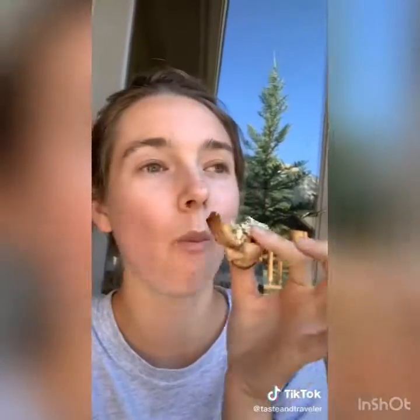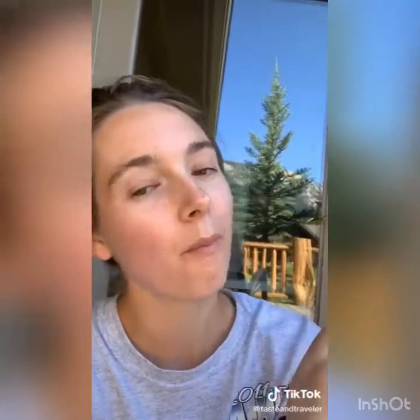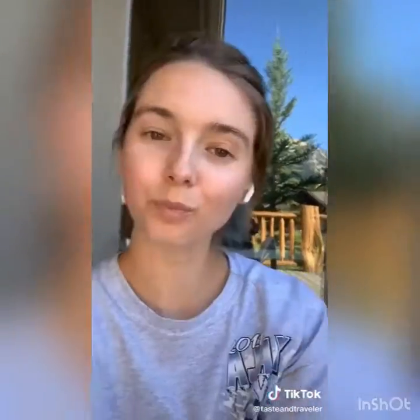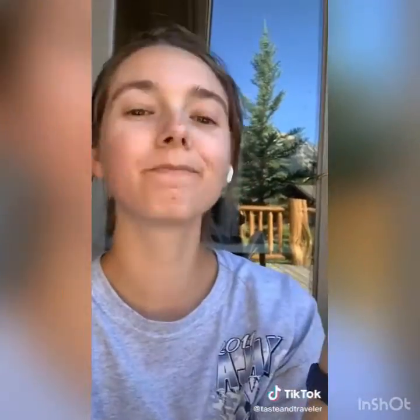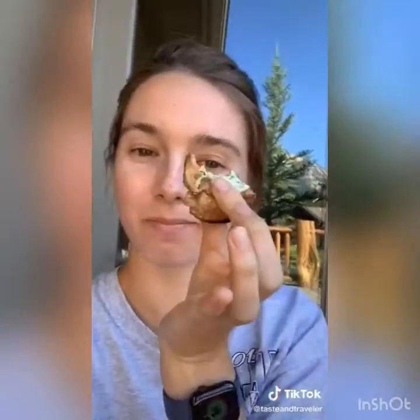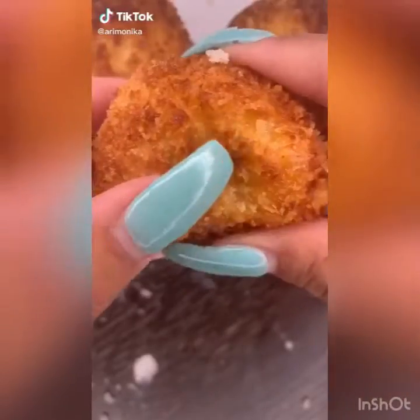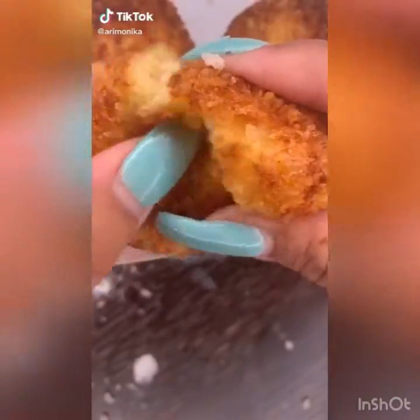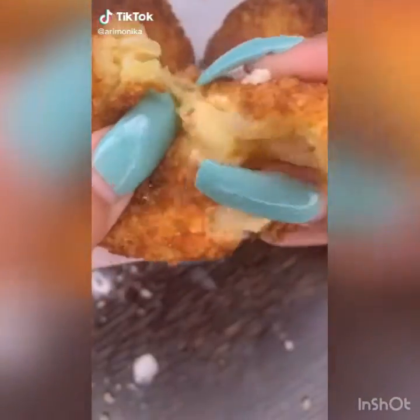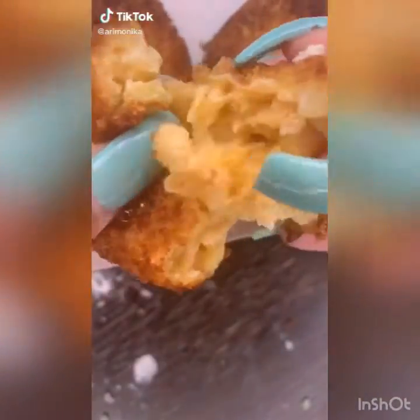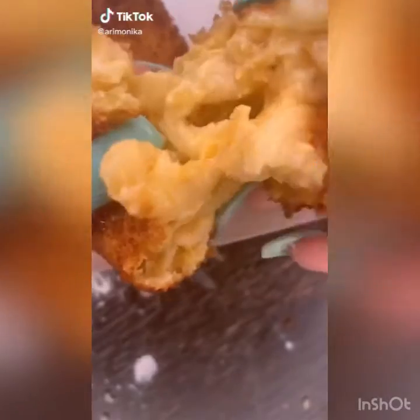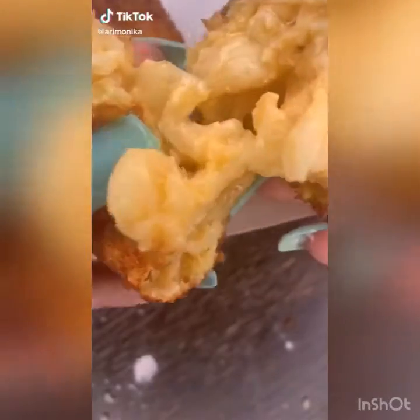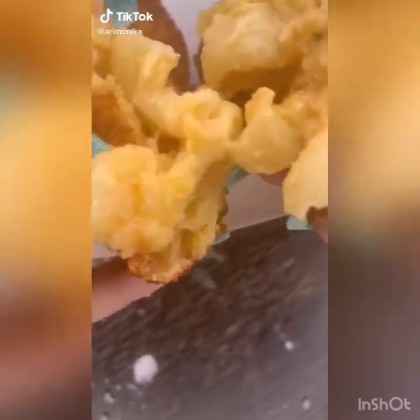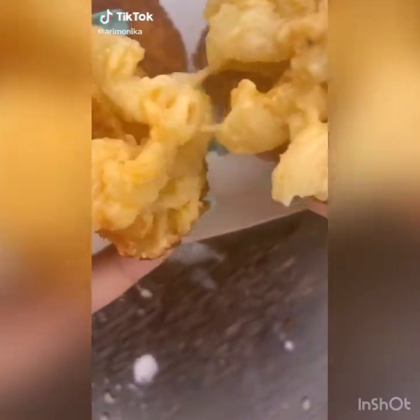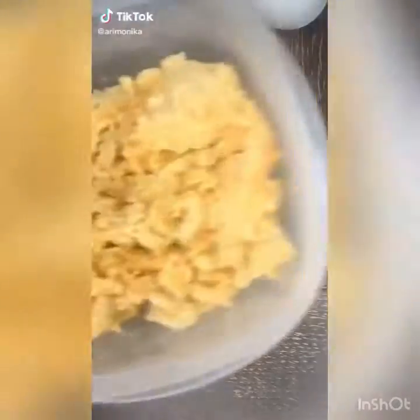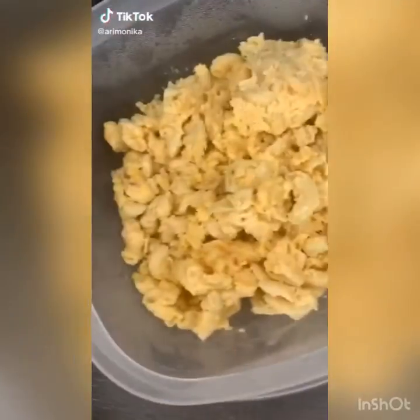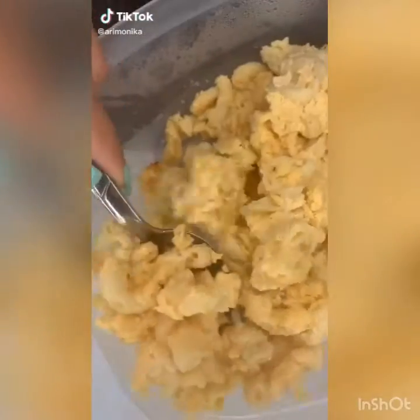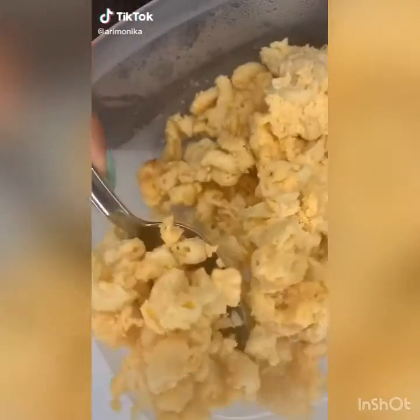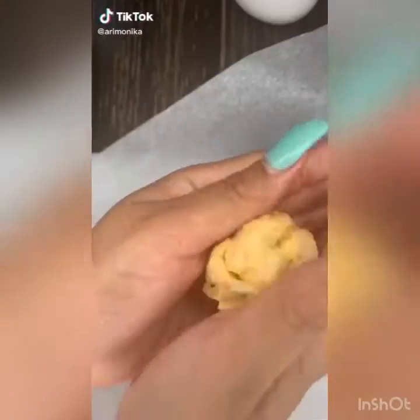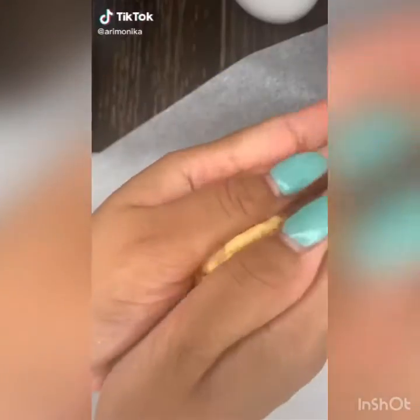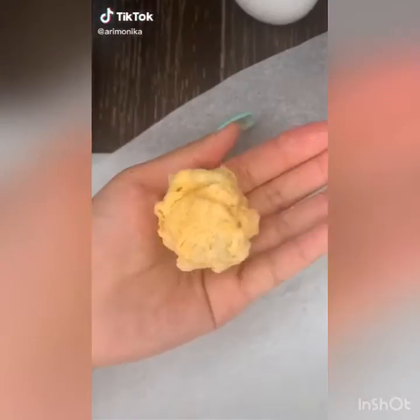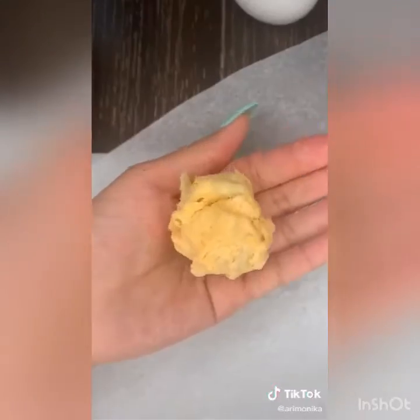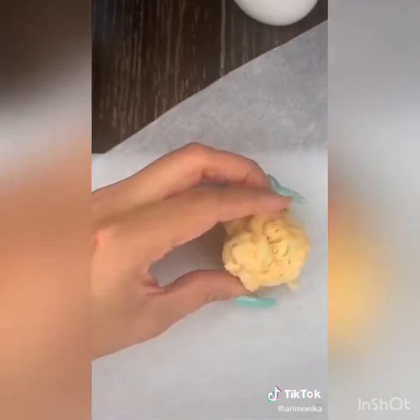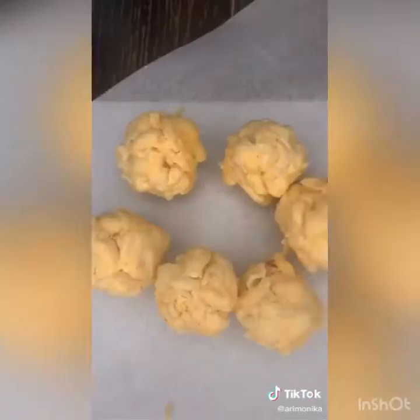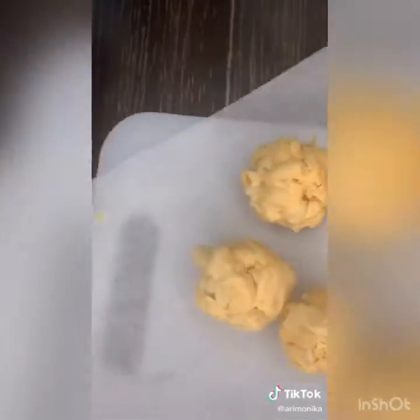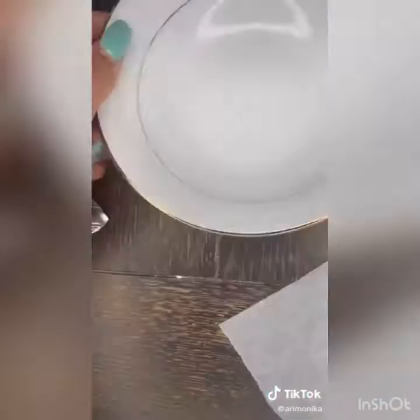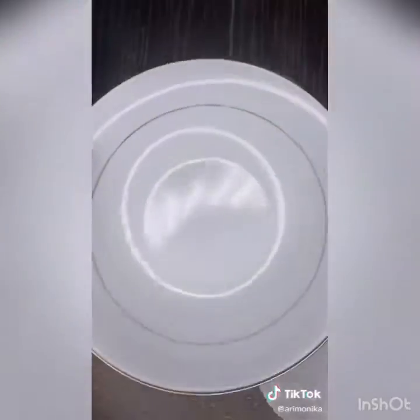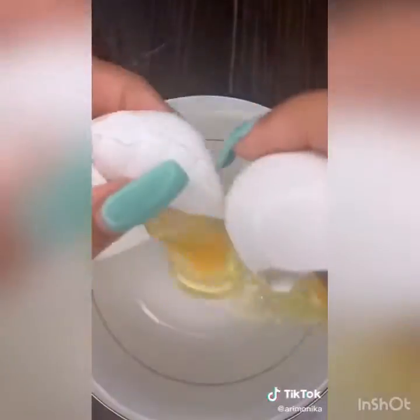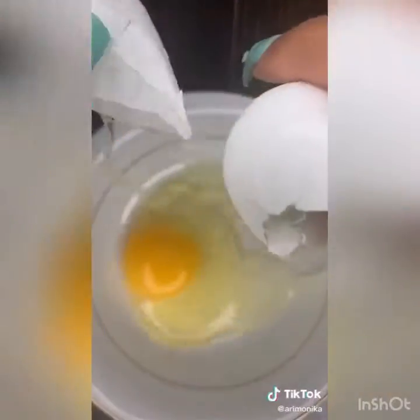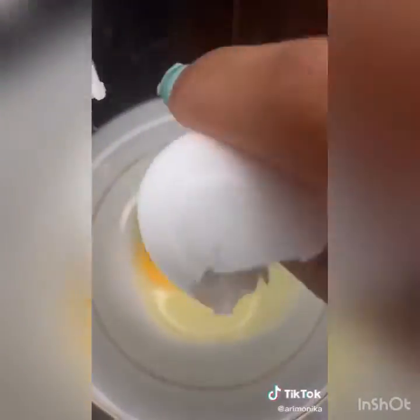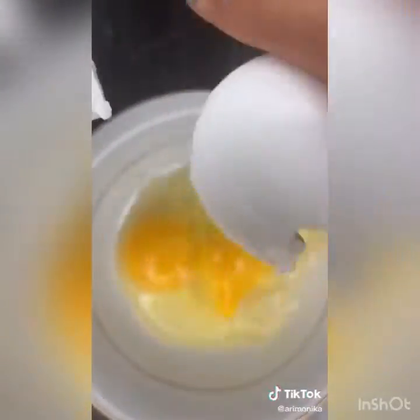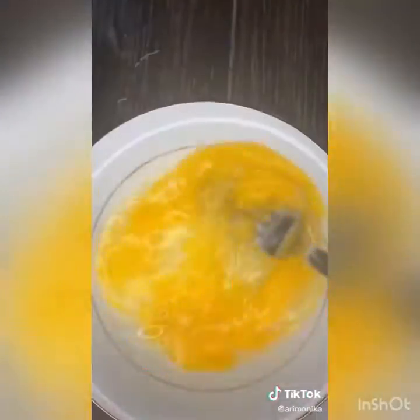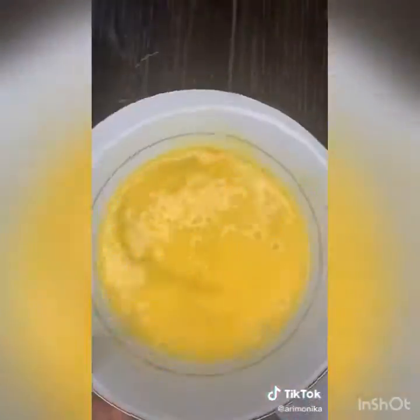This is how I make my fried mac and cheese balls. Start with some leftover mac and cheese, shape them into balls. In one bowl crack two eggs and whisk.